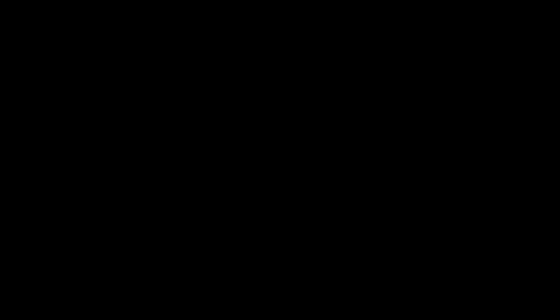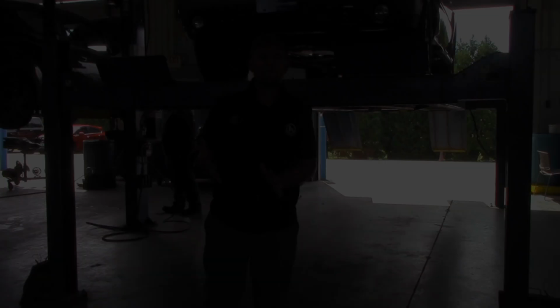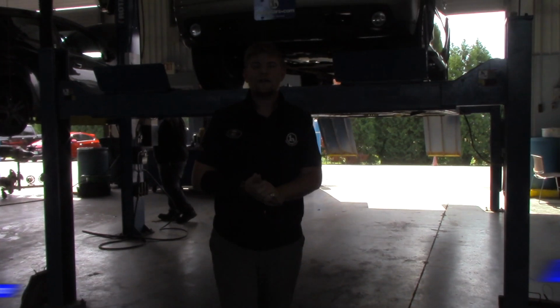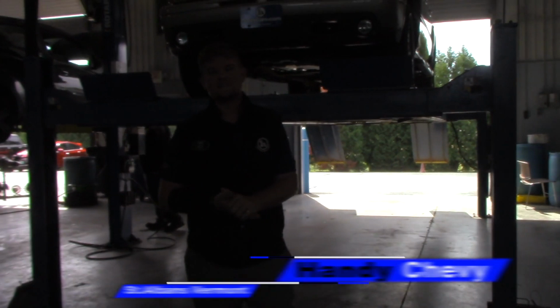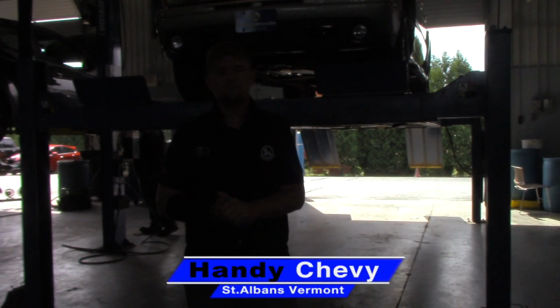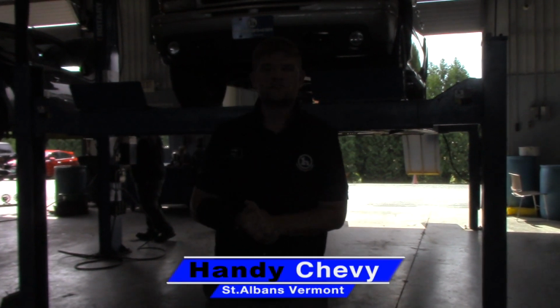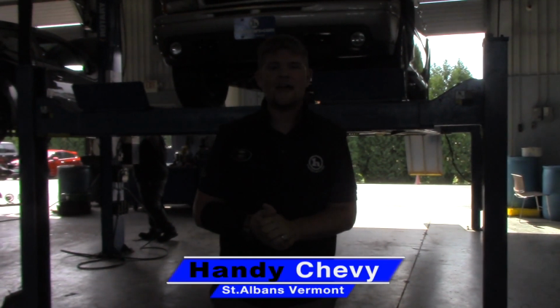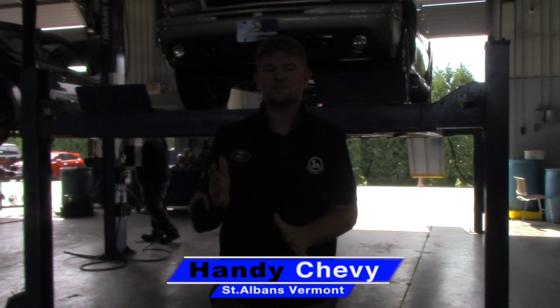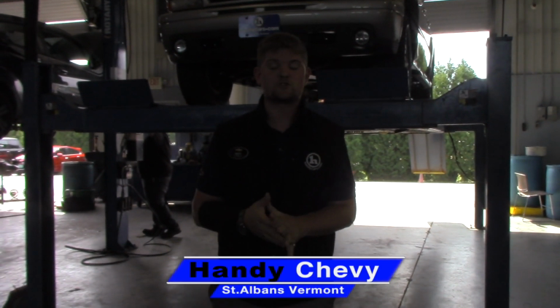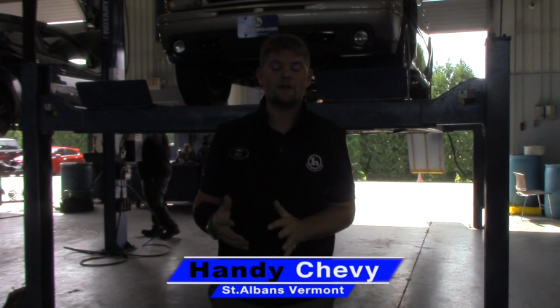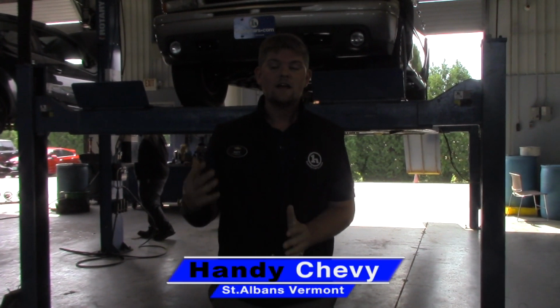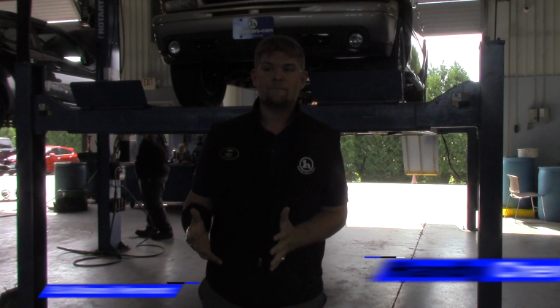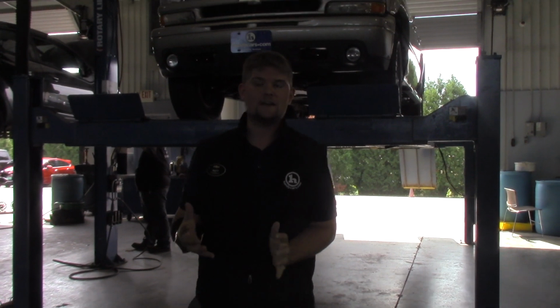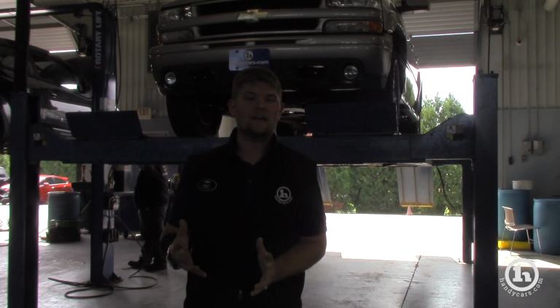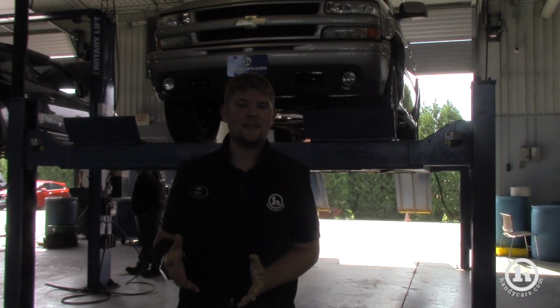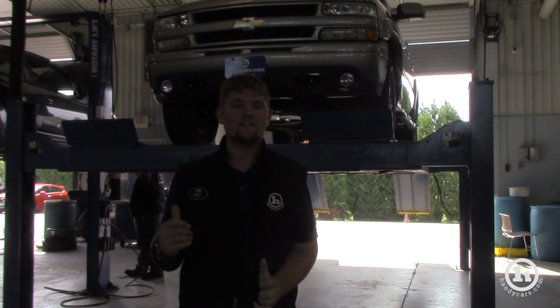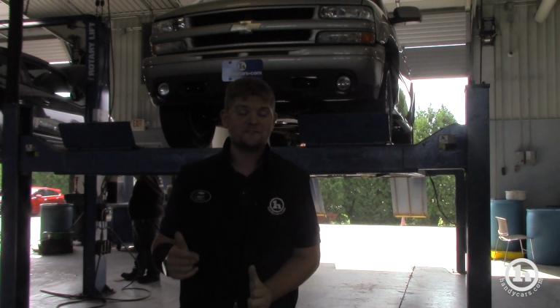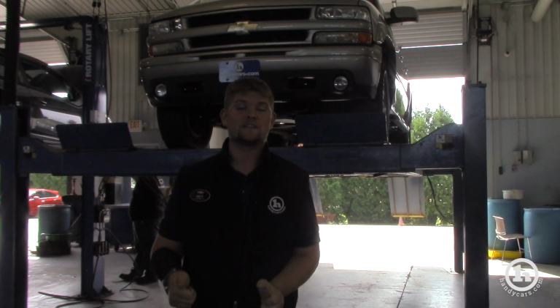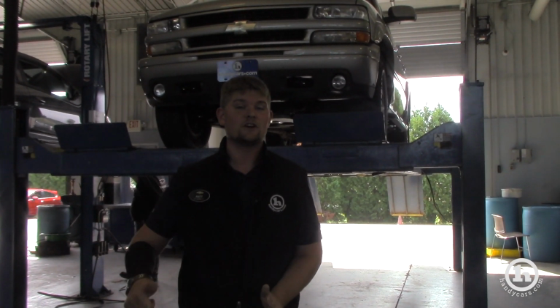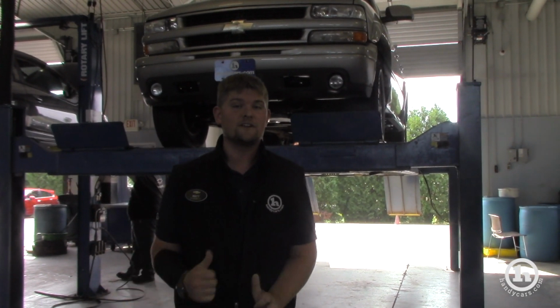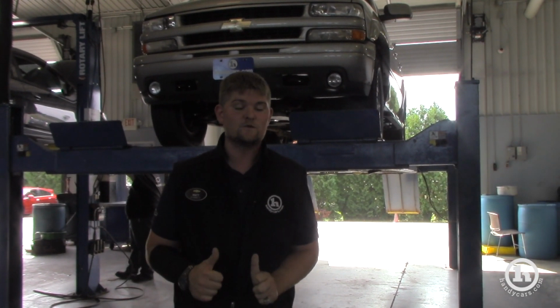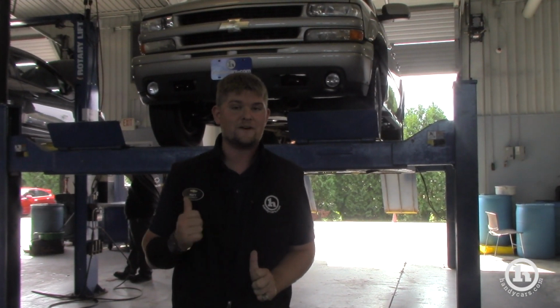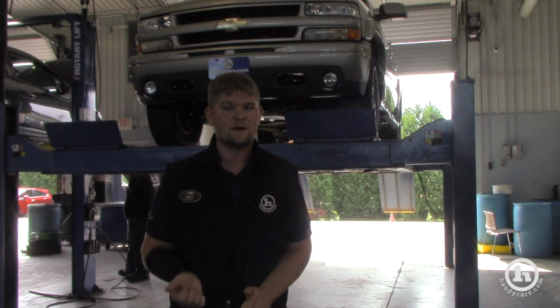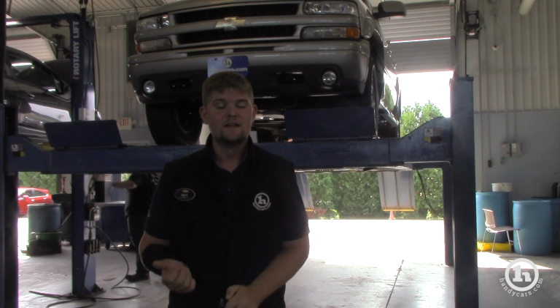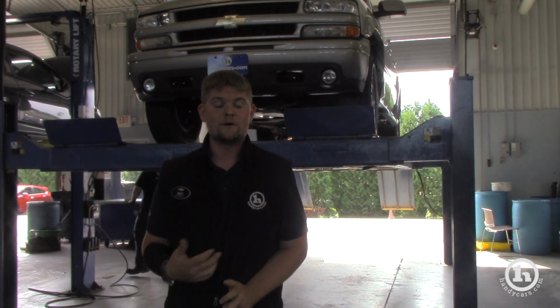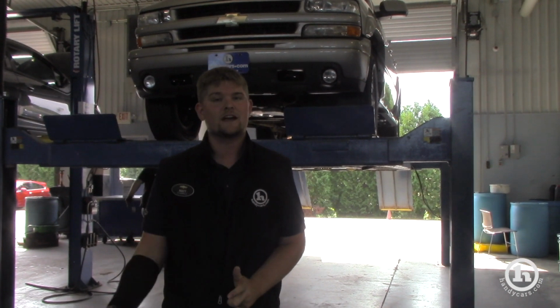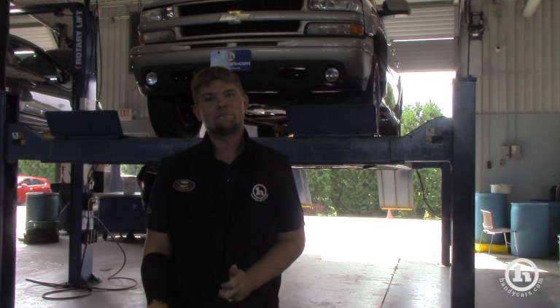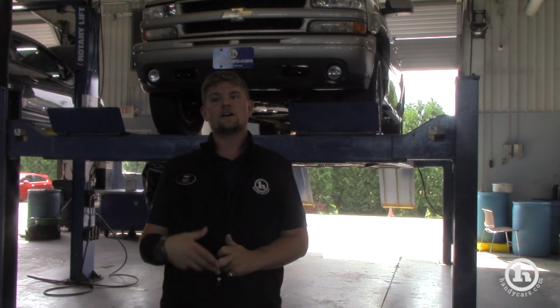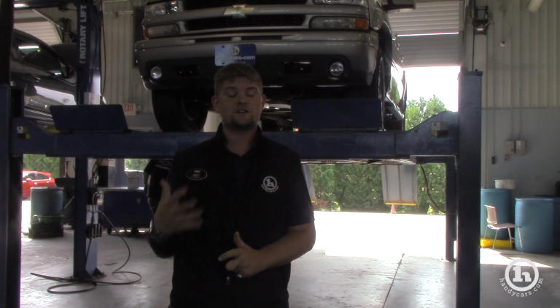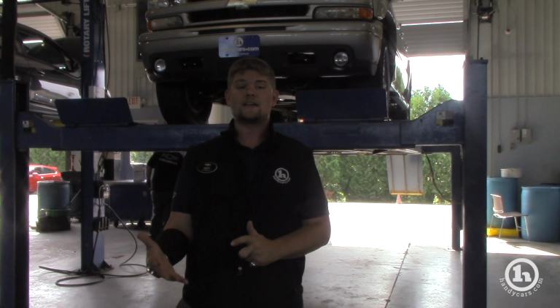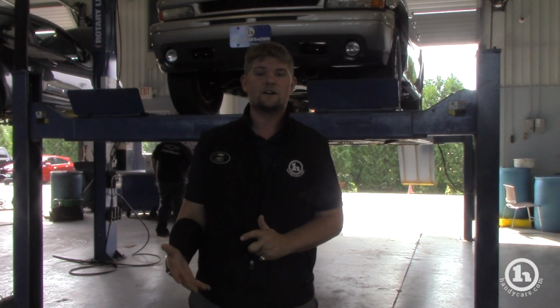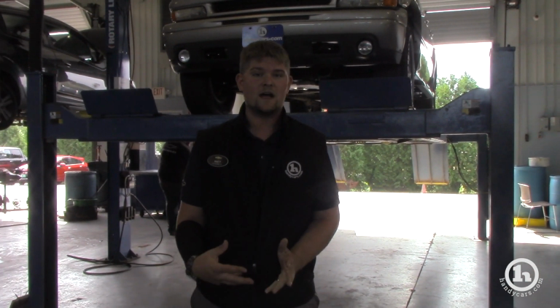Hey Burt and Raylene, this is Matt from Handy Chevrolet. I got a special treat for you. I ended up putting the car on a lift so we could take a look underneath the 2005 Suburban. I want you guys to get a better look — I want you to know exactly what it is you're buying.